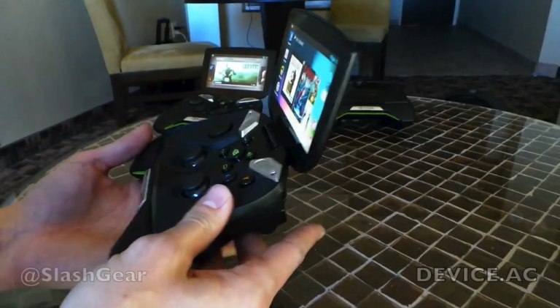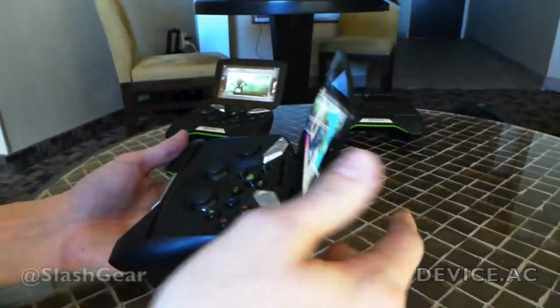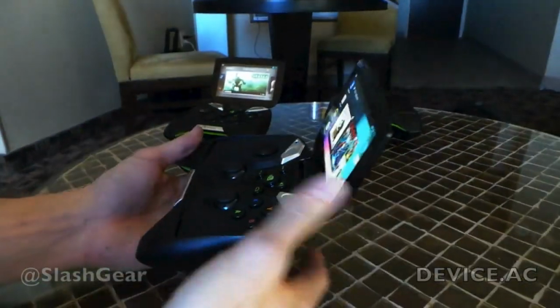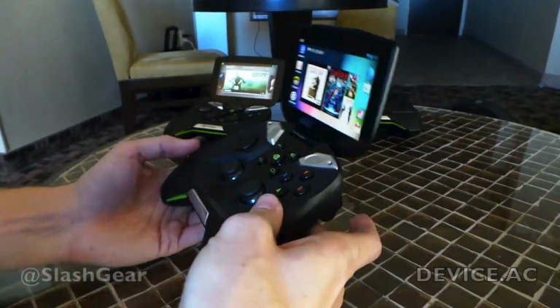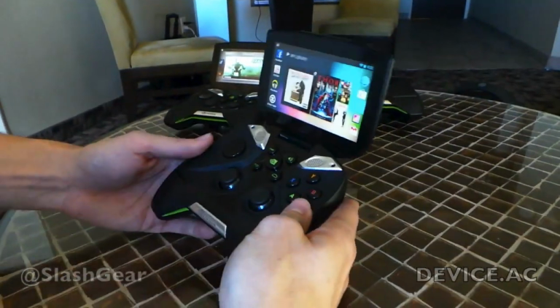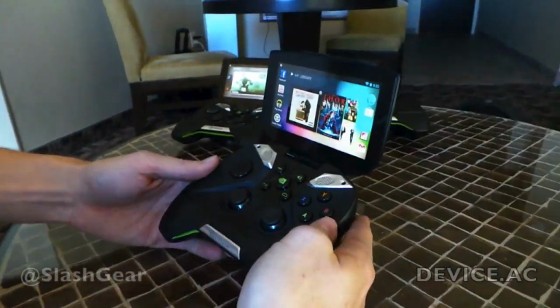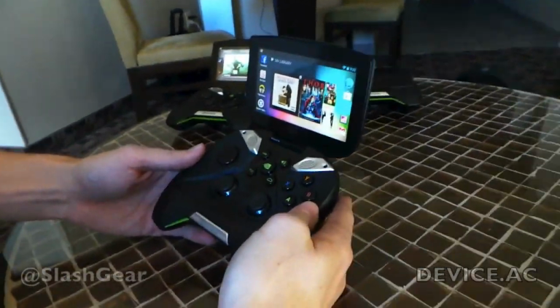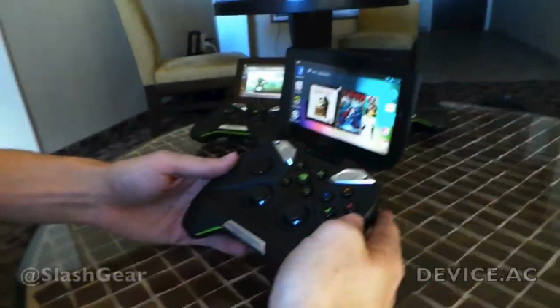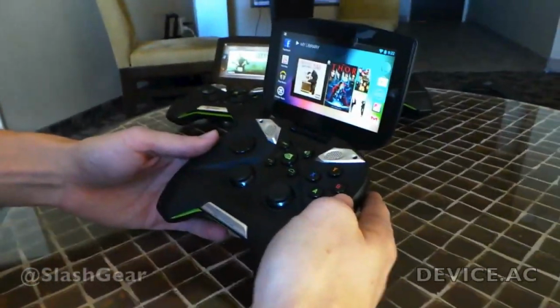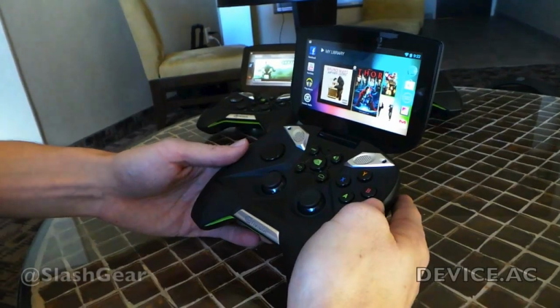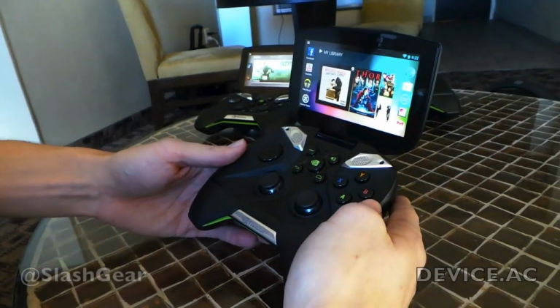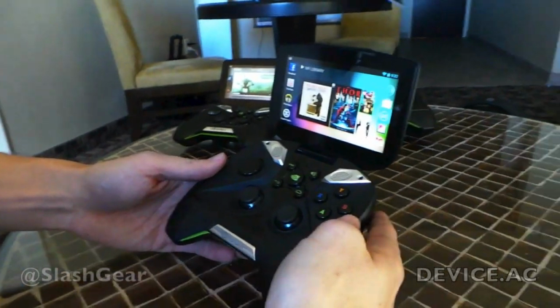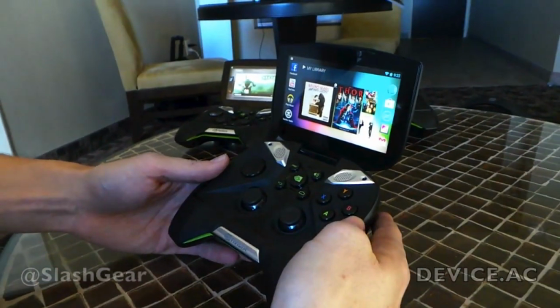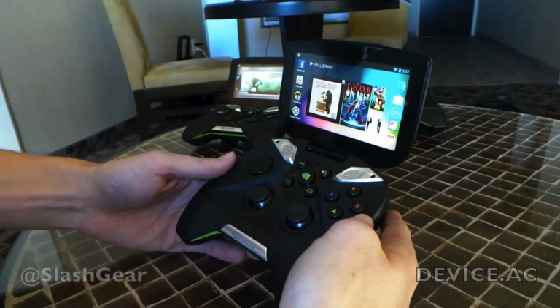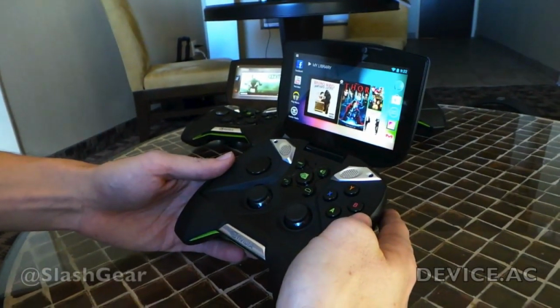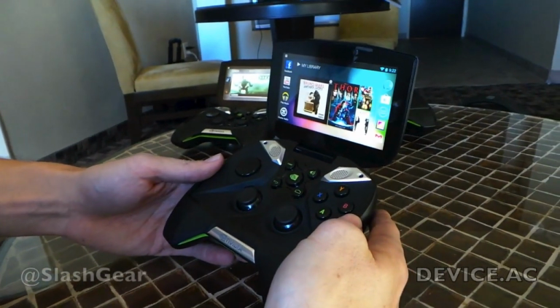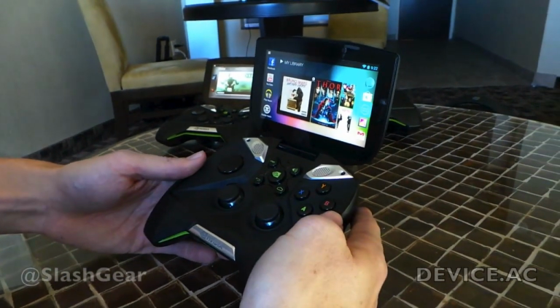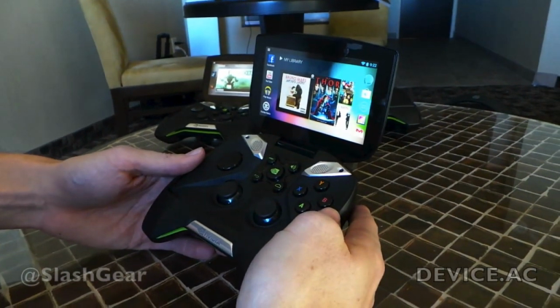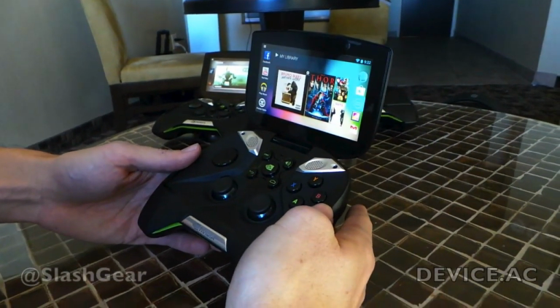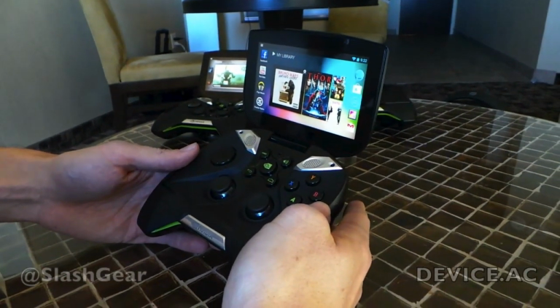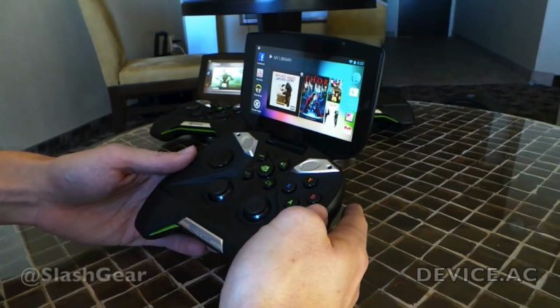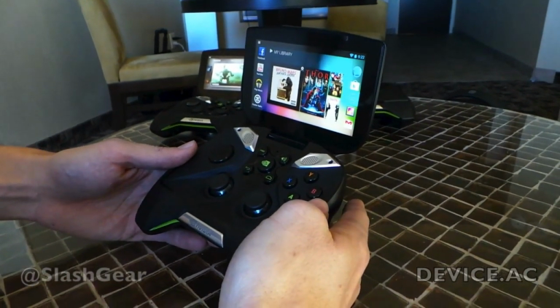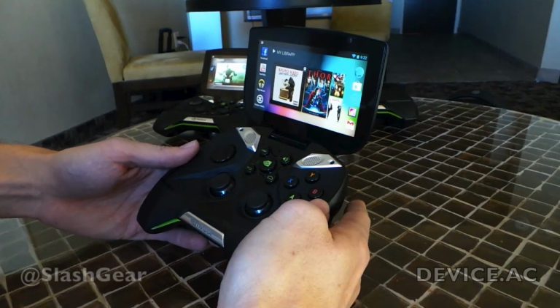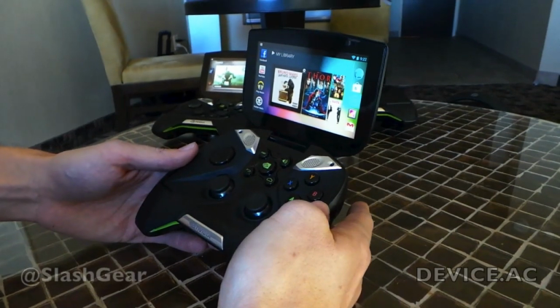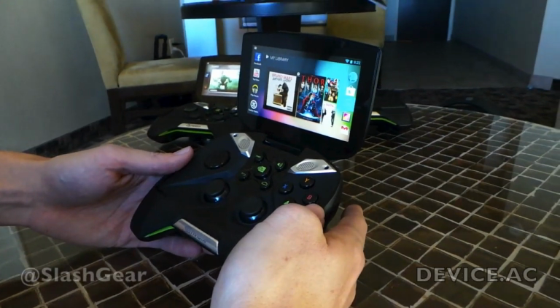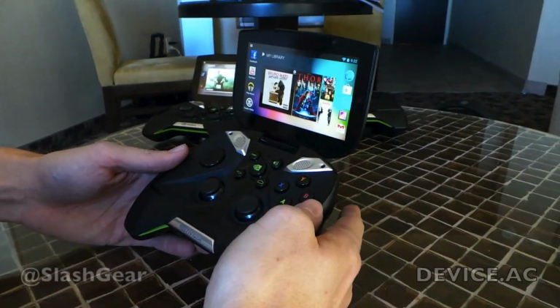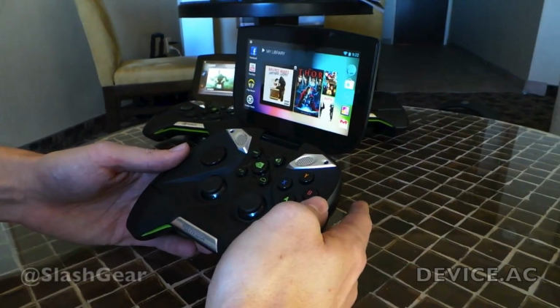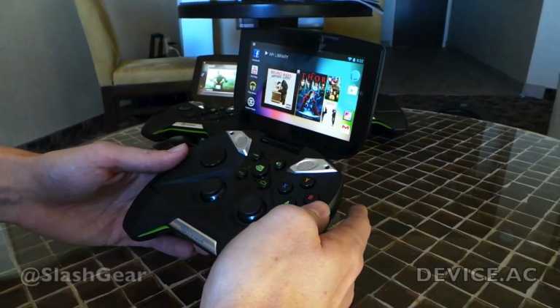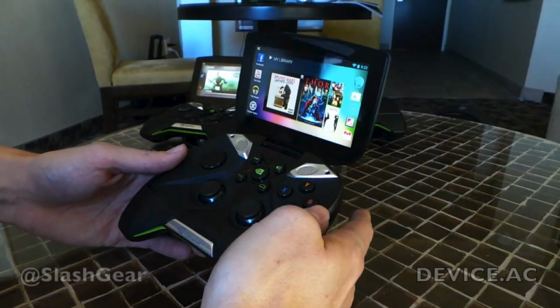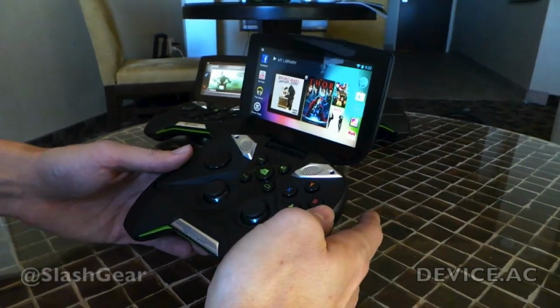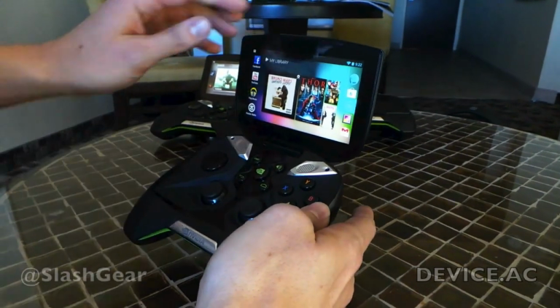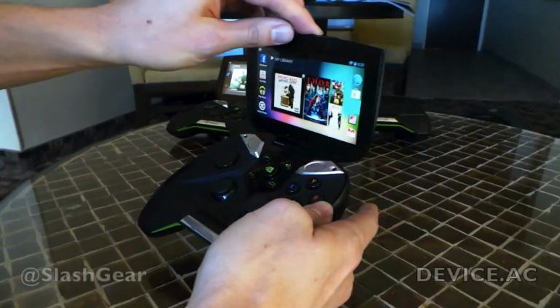Will this device be released with just WiFi or will it have a cellular network? All the initial SKUs will be WiFi only. It comes with 802.11 and 2x2 MIMO WiFi, so very high quality WiFi.